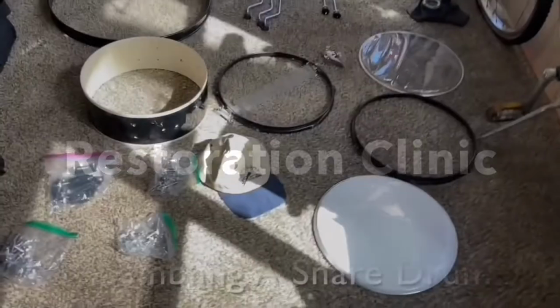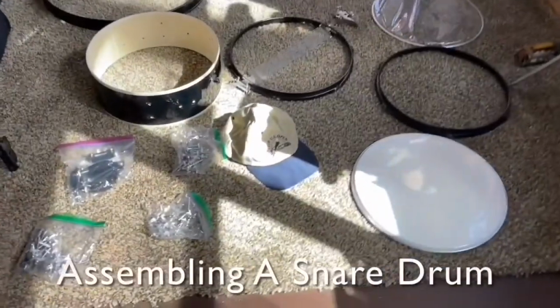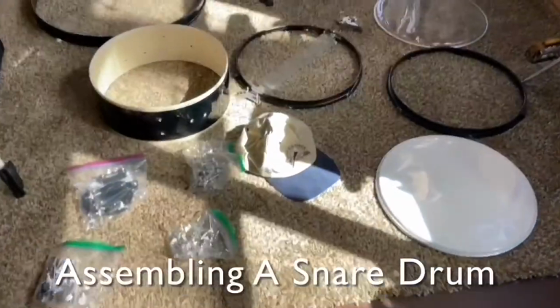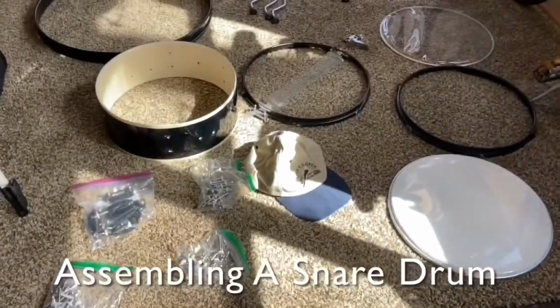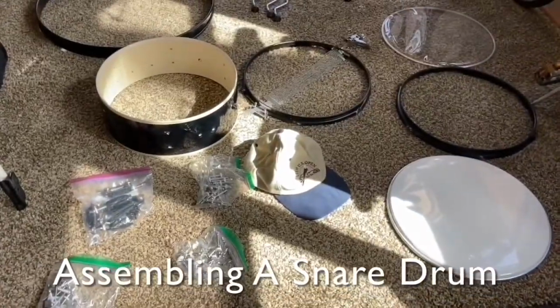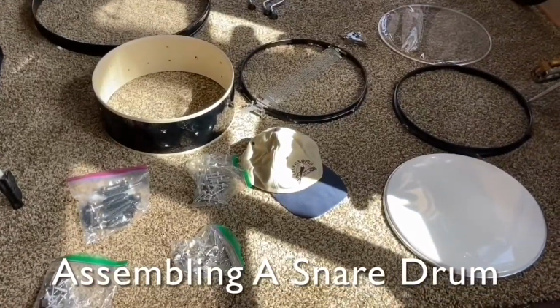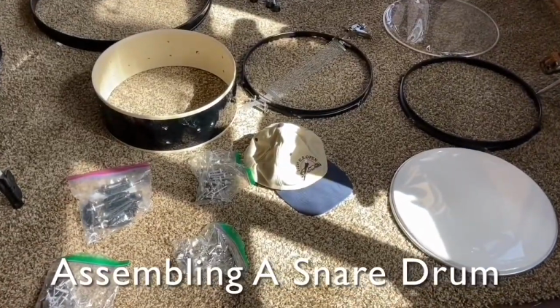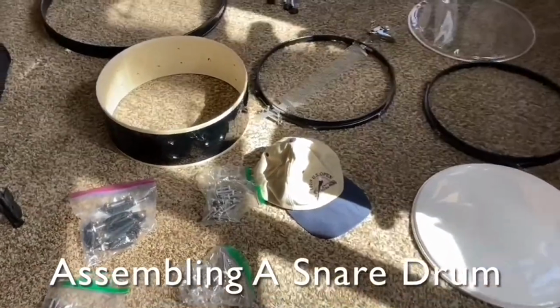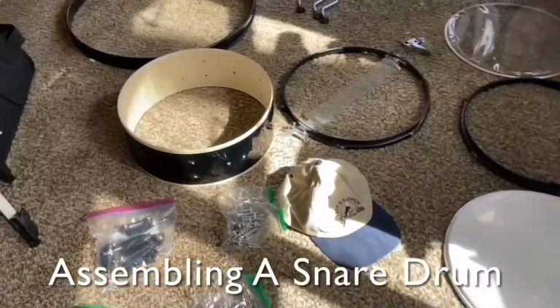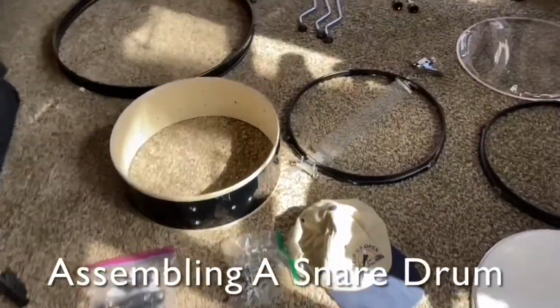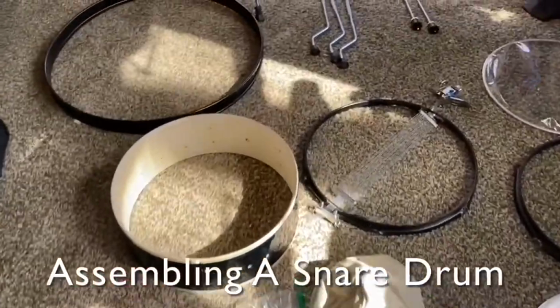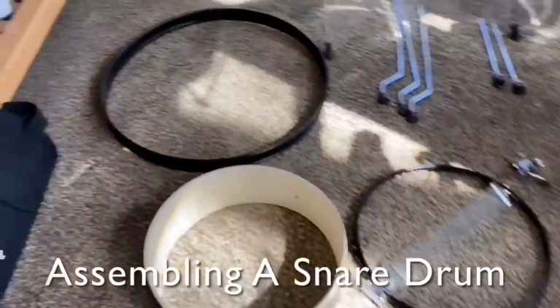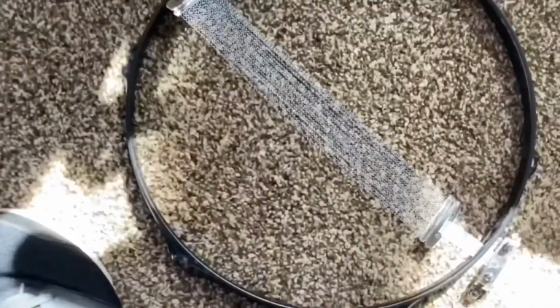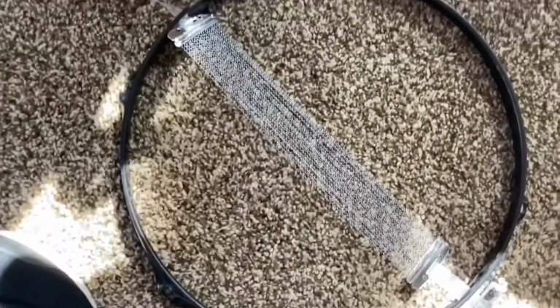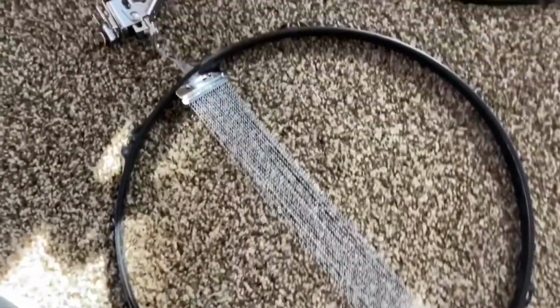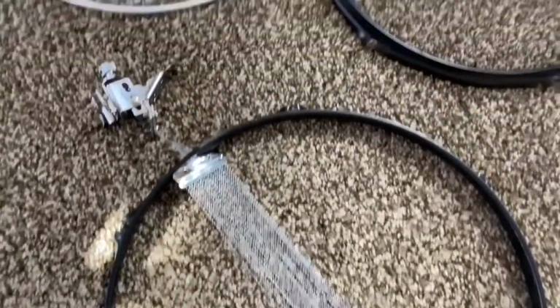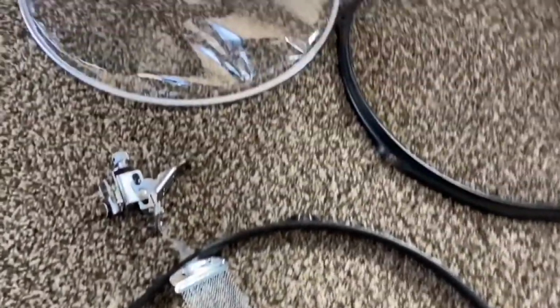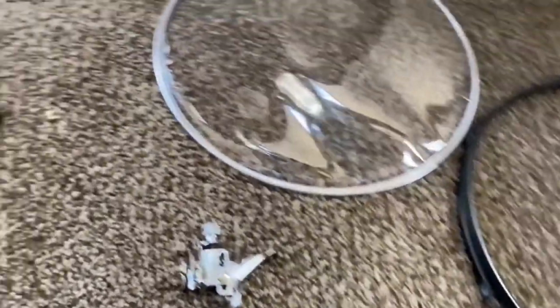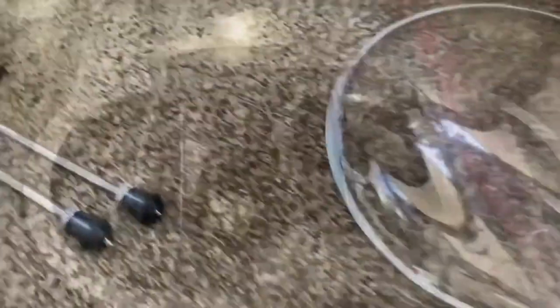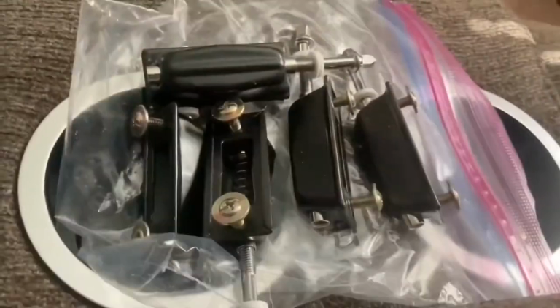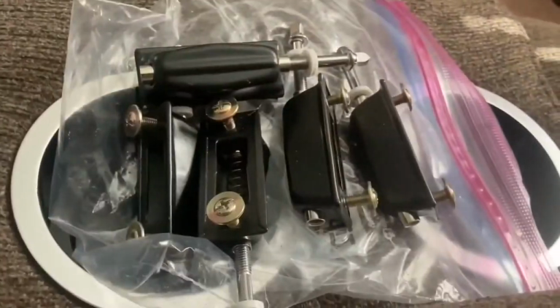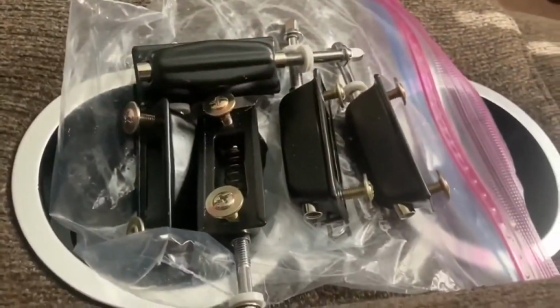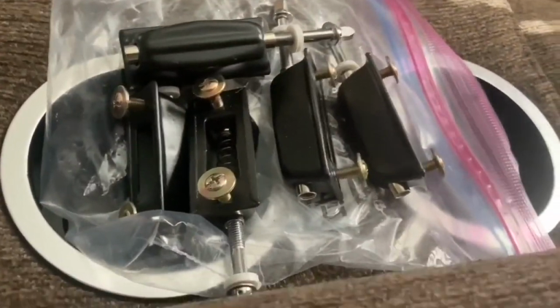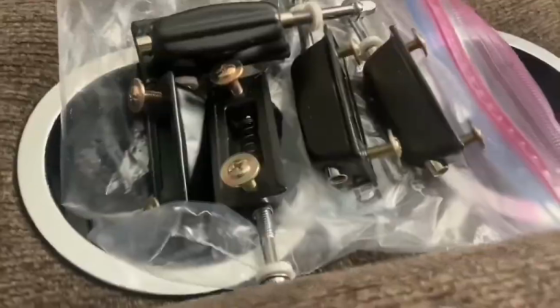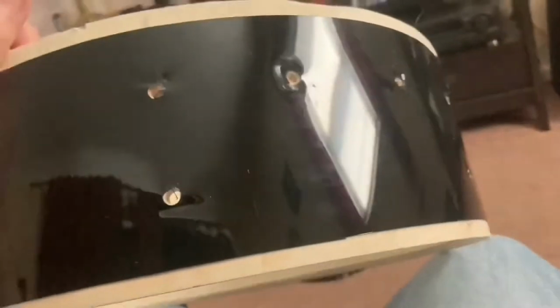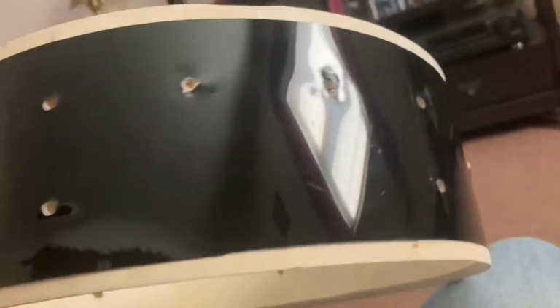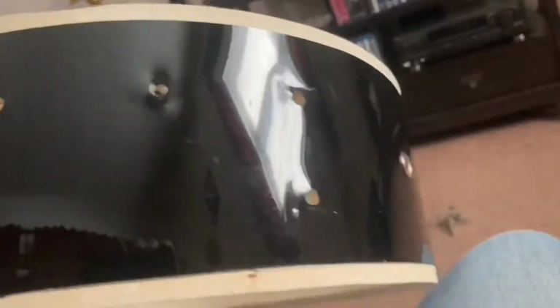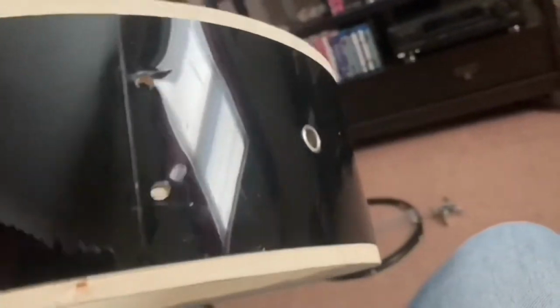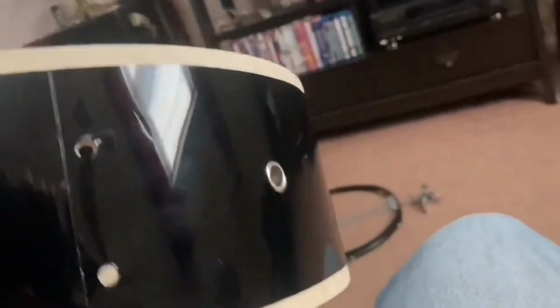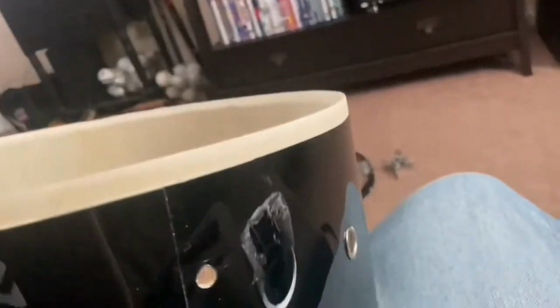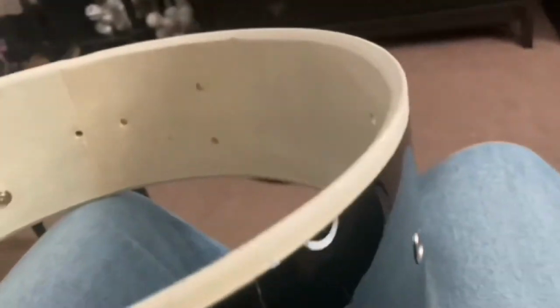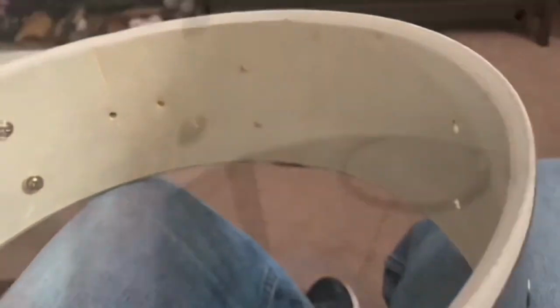Here we have all the parts to assemble a snare drum. We'll take it step by step. This drum has six tension rod casings and the shell is pre-drilled to accept these.